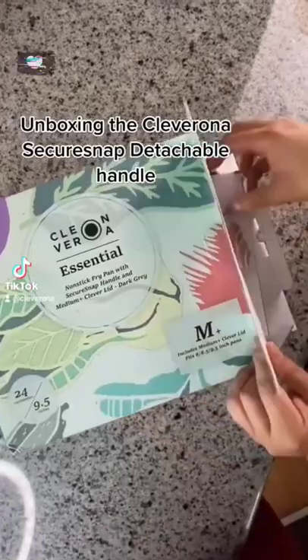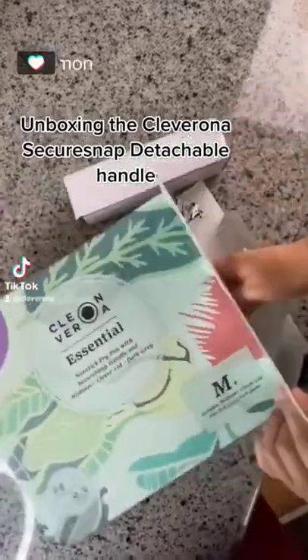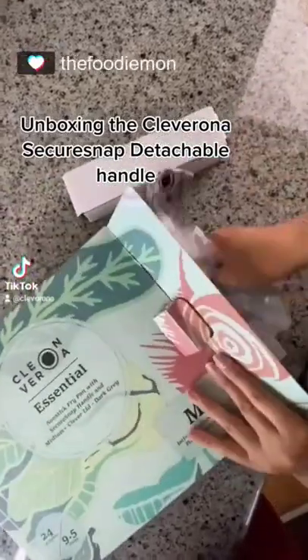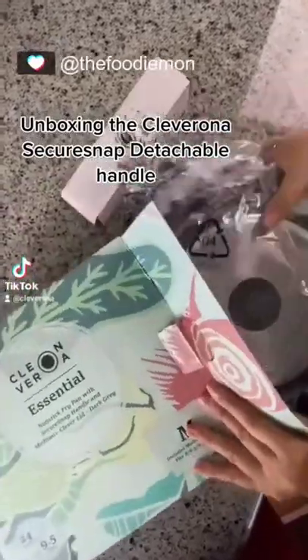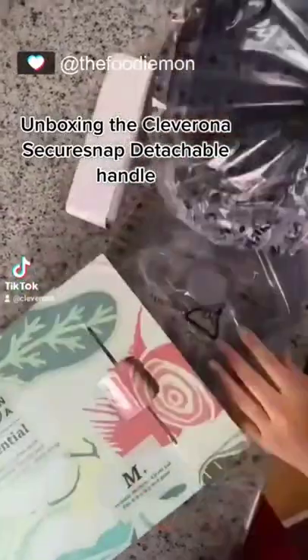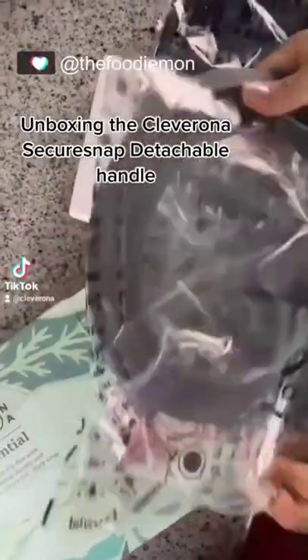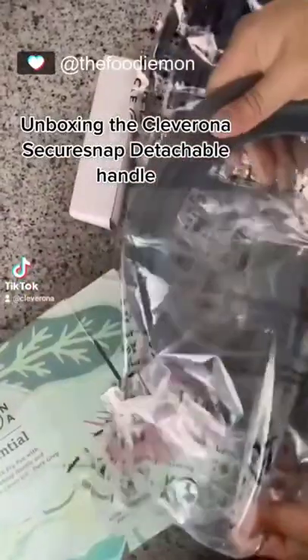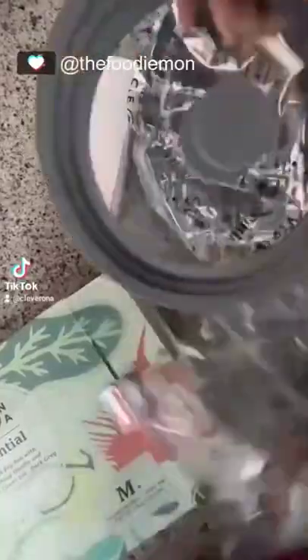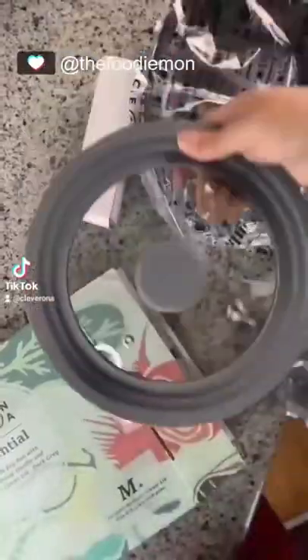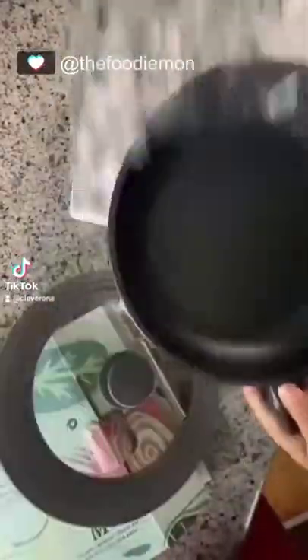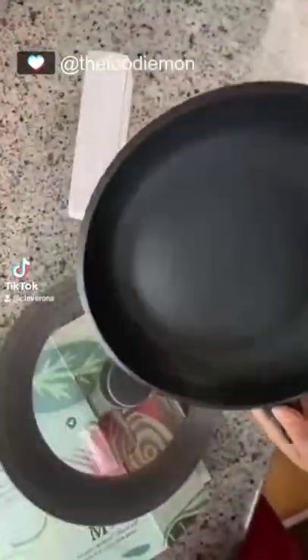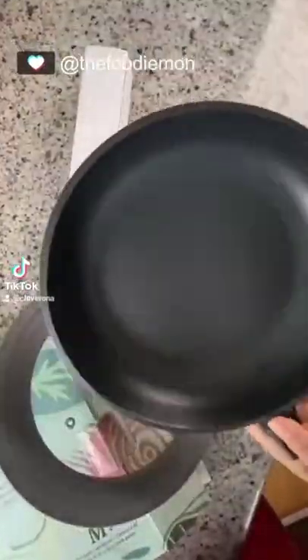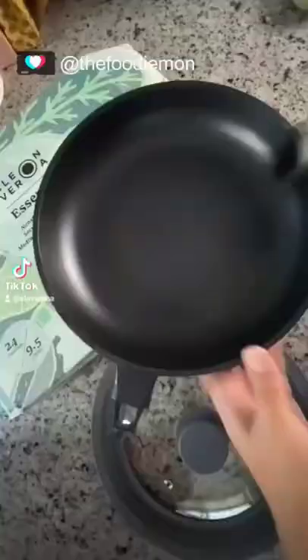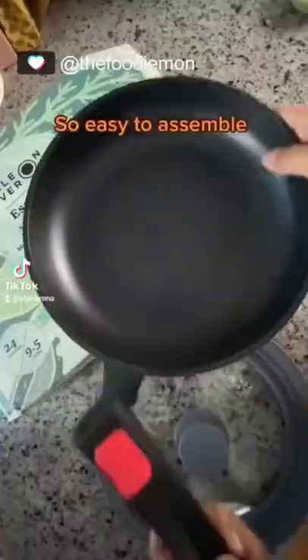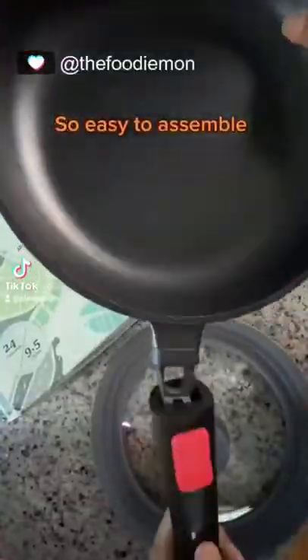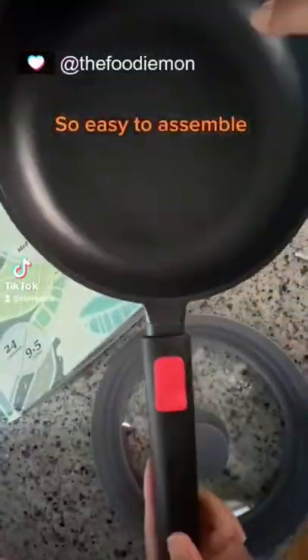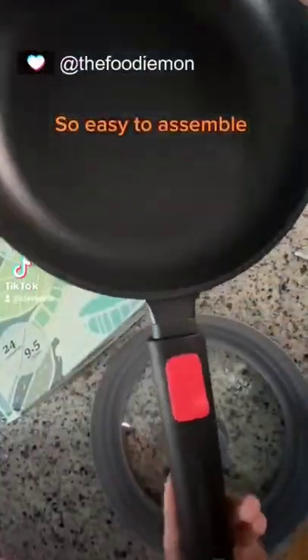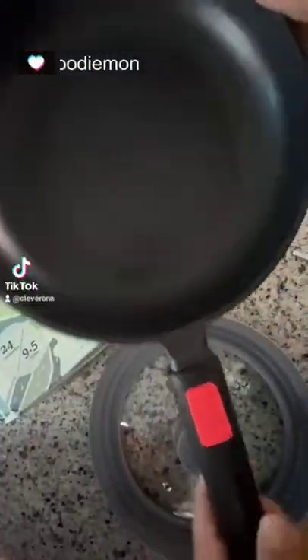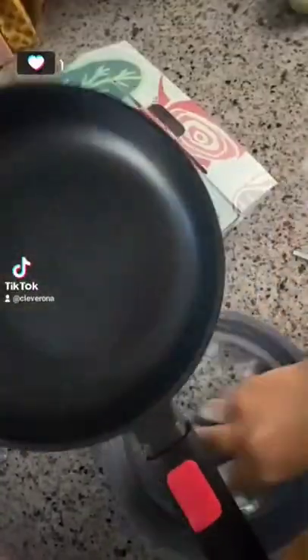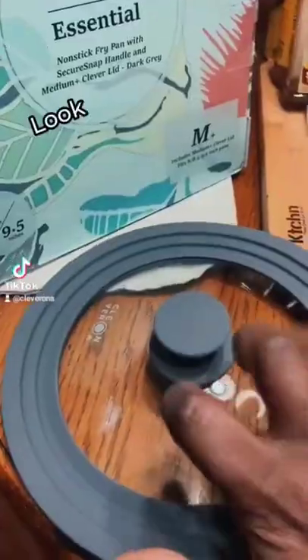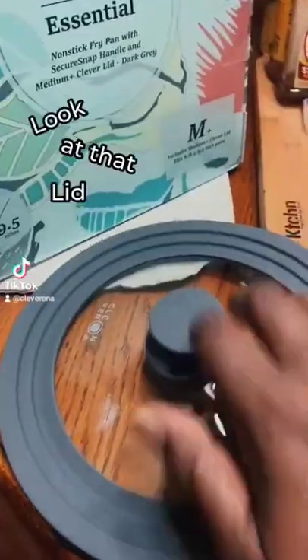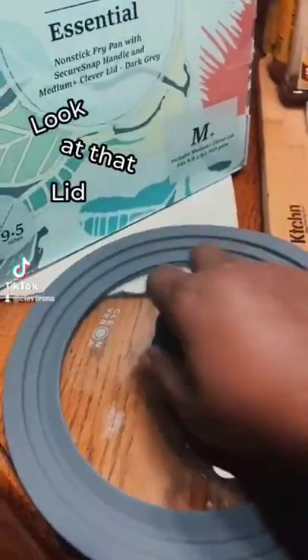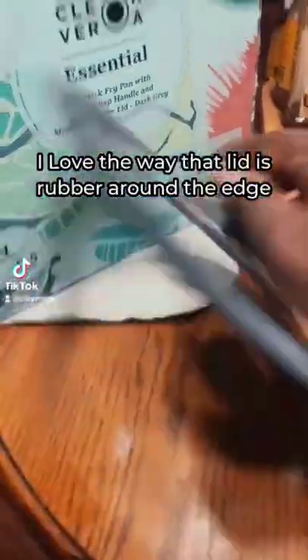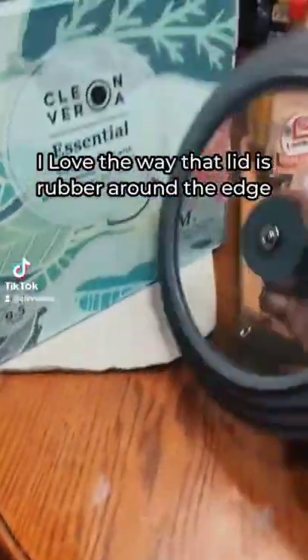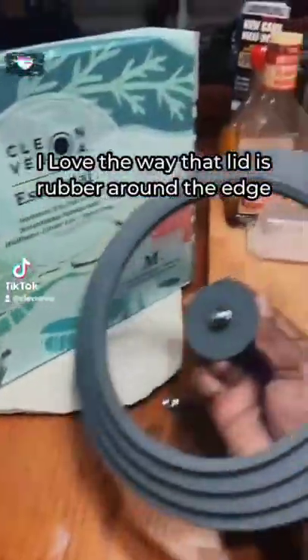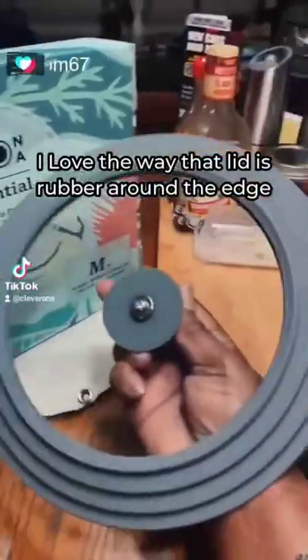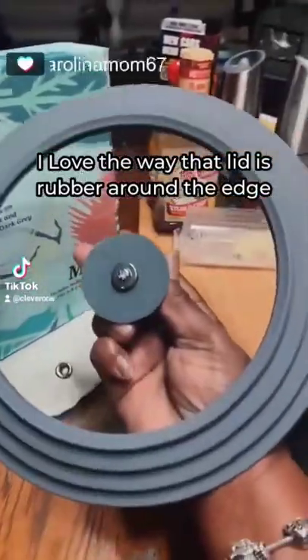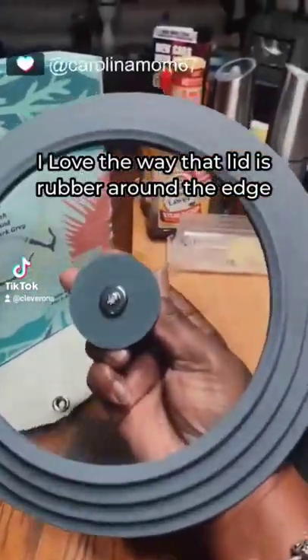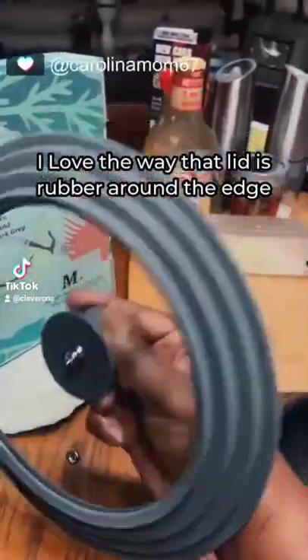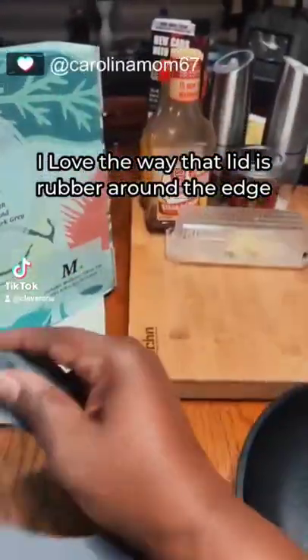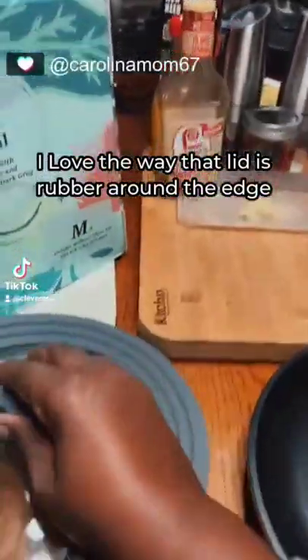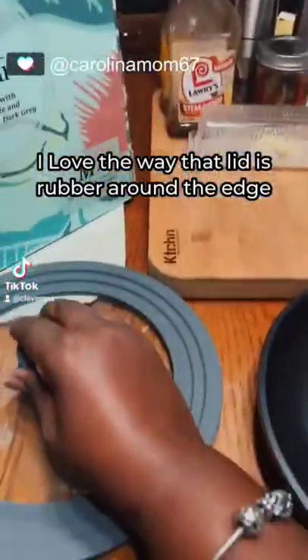Unboxing the Cleverona Secure Snap Detachable Handle — so easy to assemble. Look at that lid. I love the way that lid is rubbed around the edge.